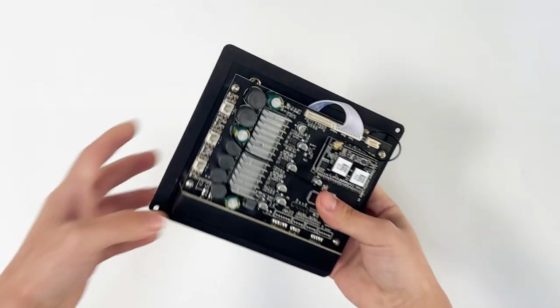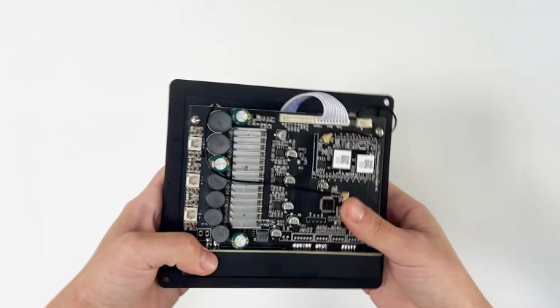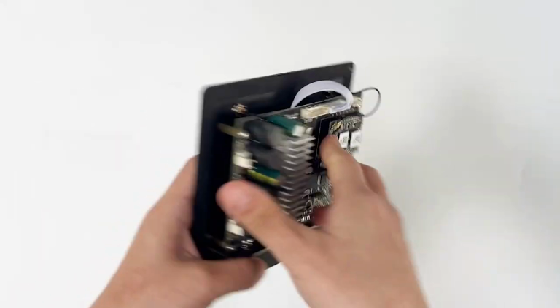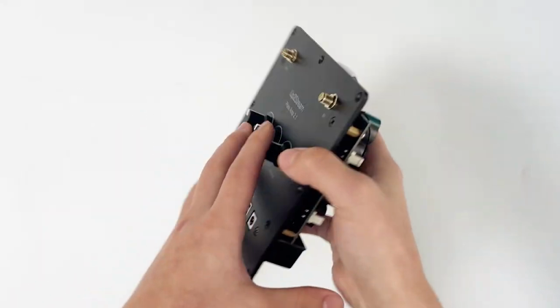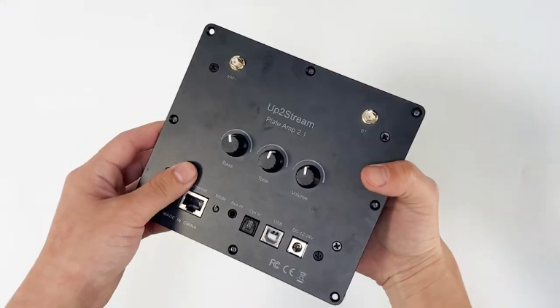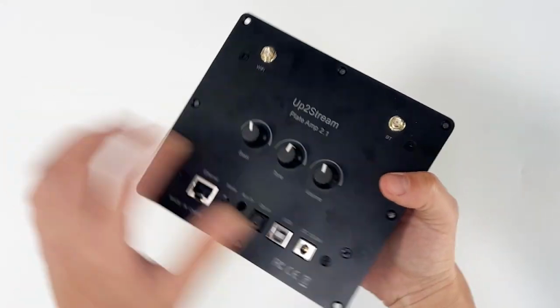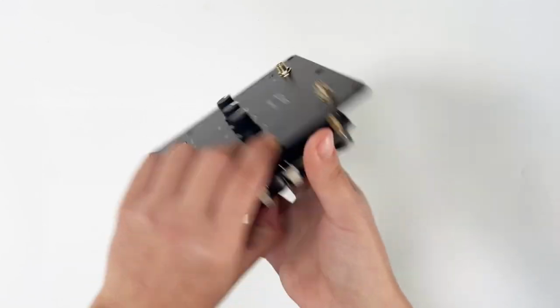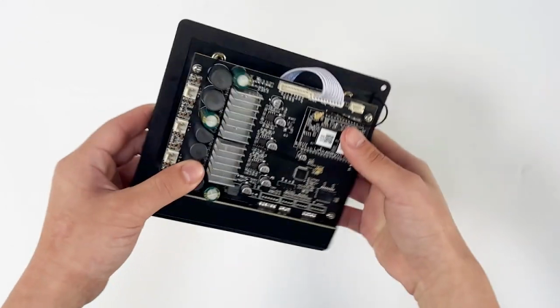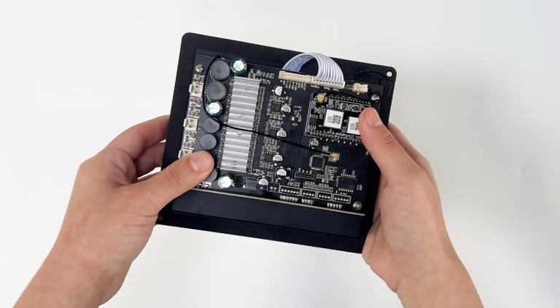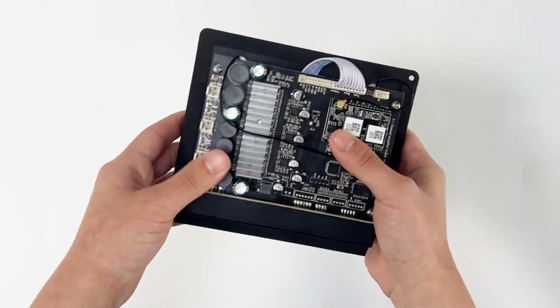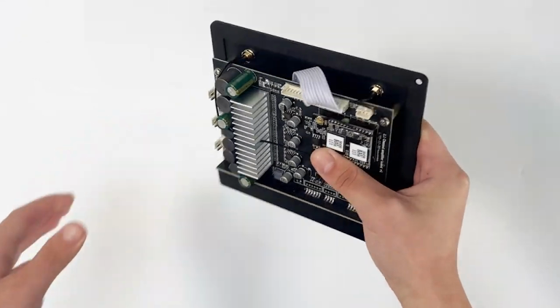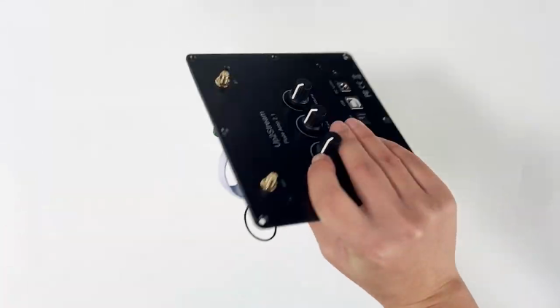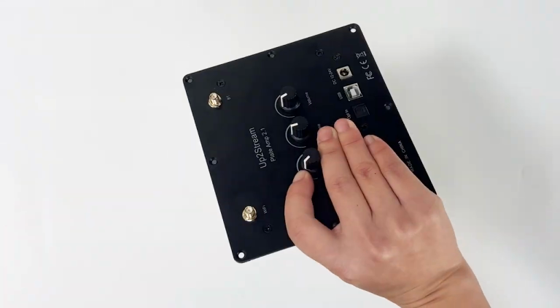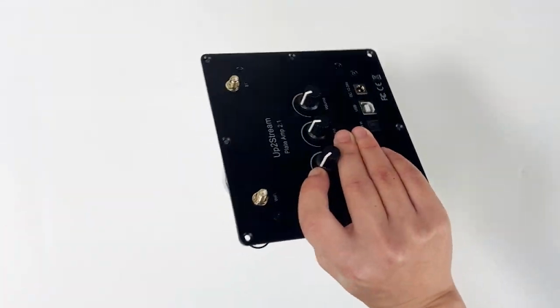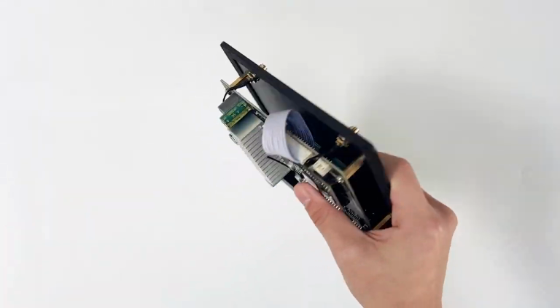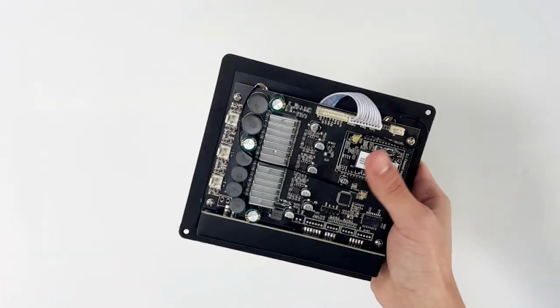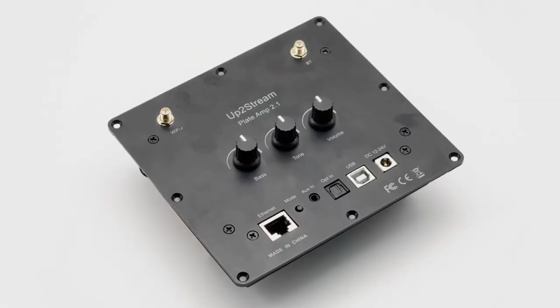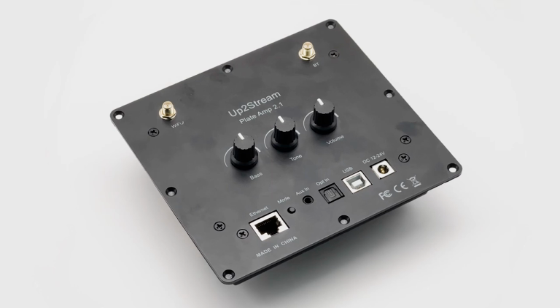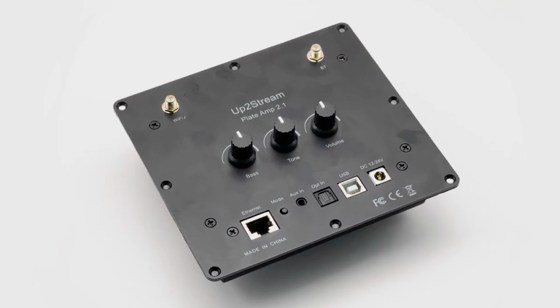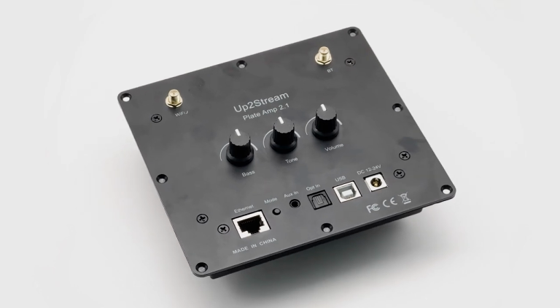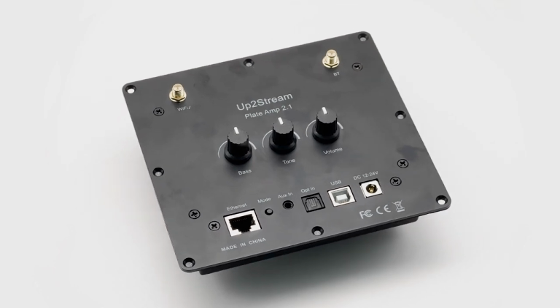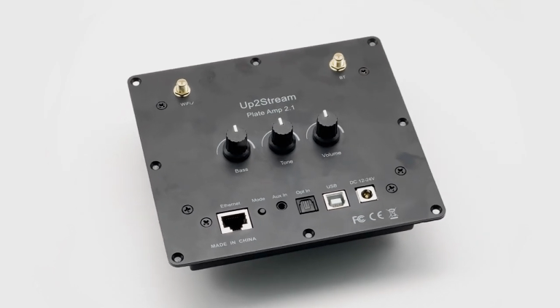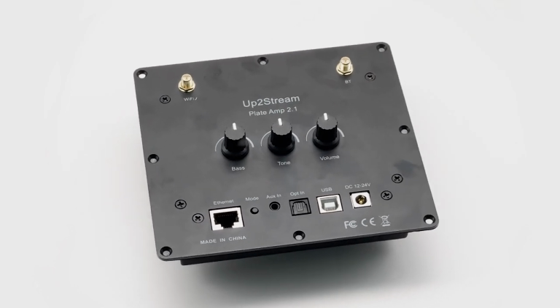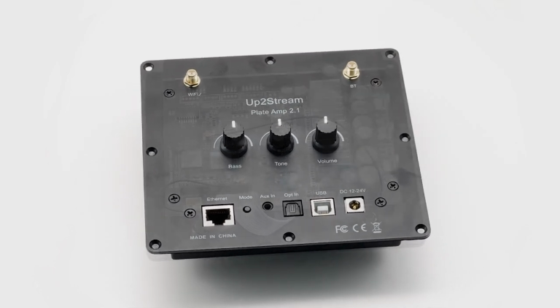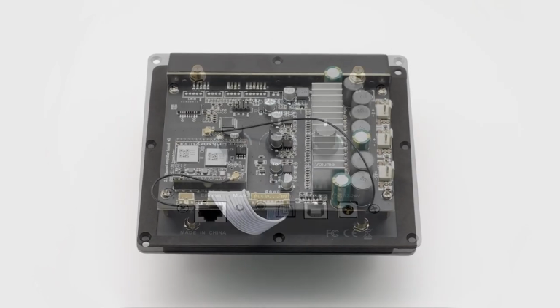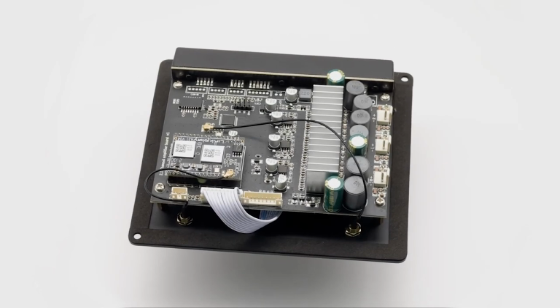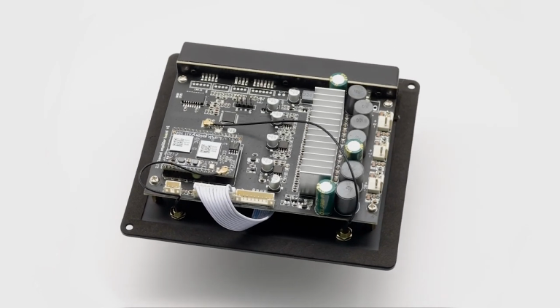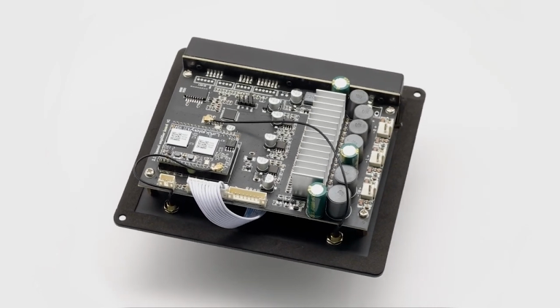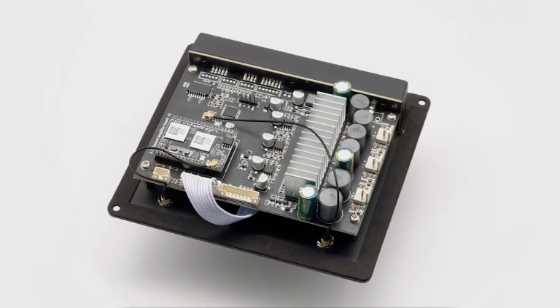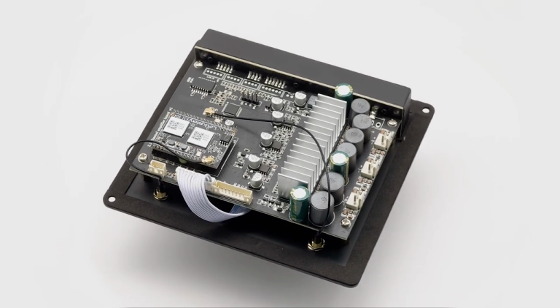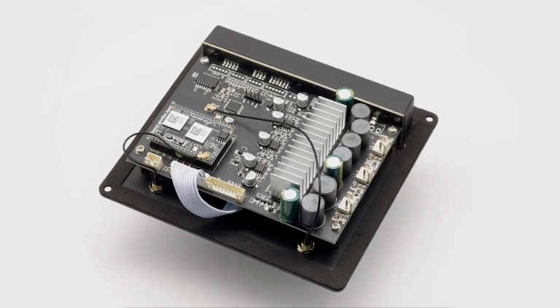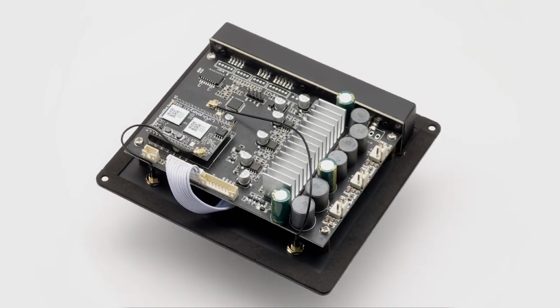From now on, as long as you have the UpToStream Plate Amp 2.1, building a wireless boombox can be so easy. You only need to connect your speakers and subwoofers, put them all in the speaker box, and plug in the power. This is the best all-in-one solution for wireless boombox projects.